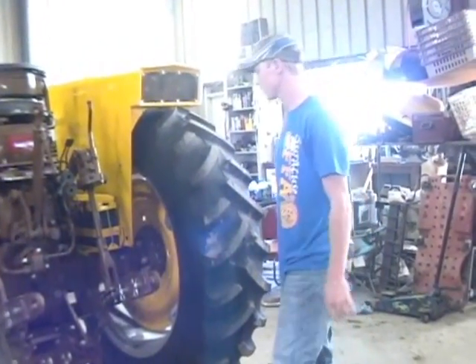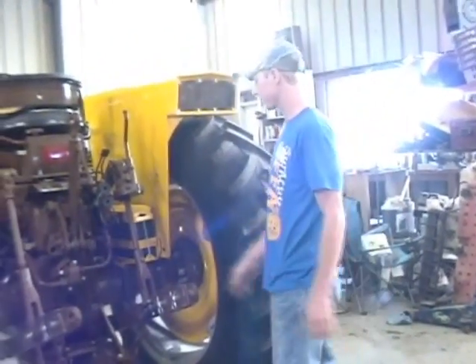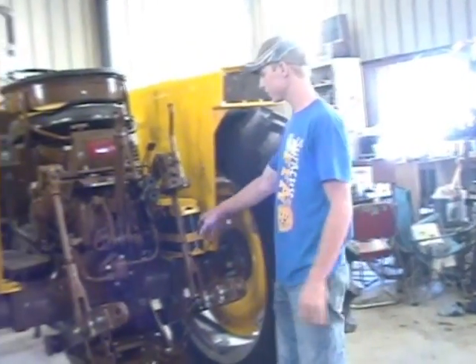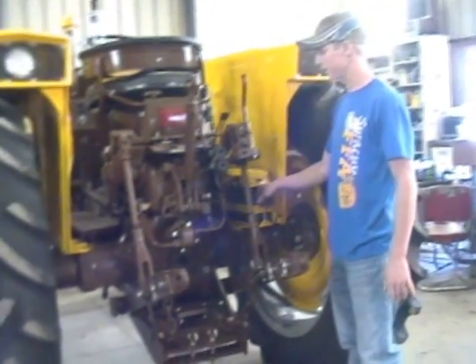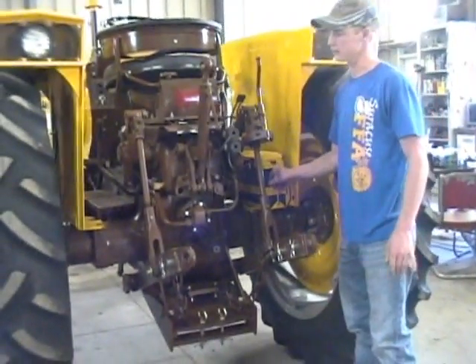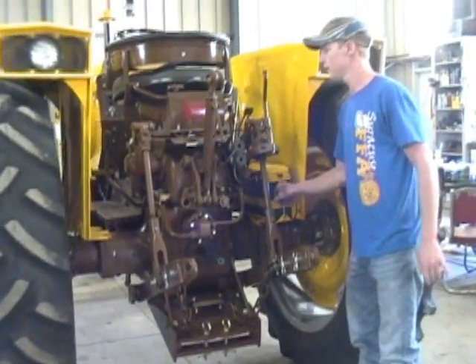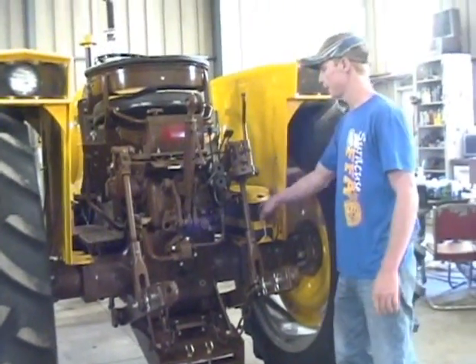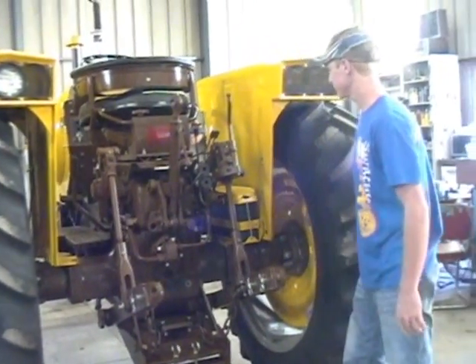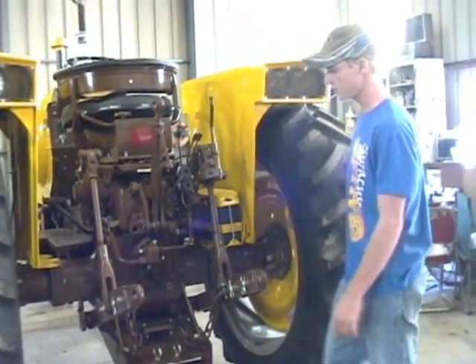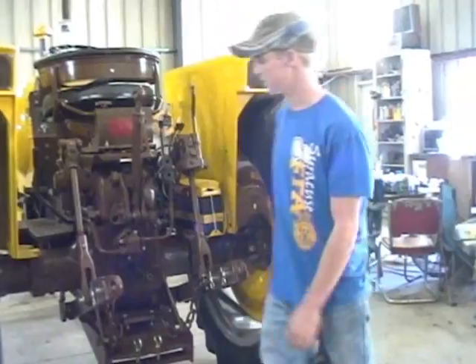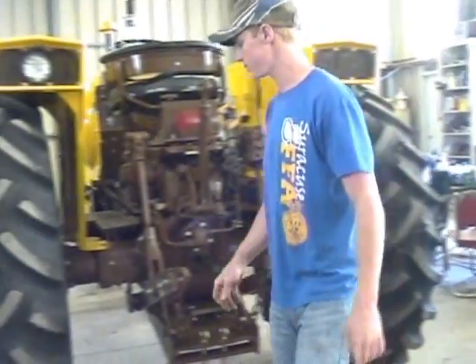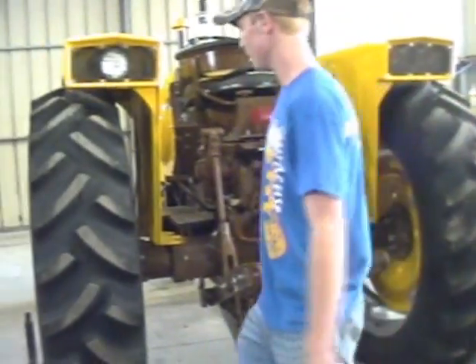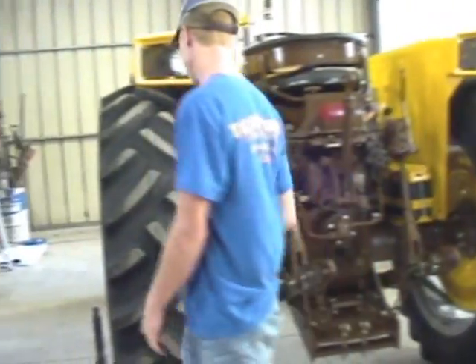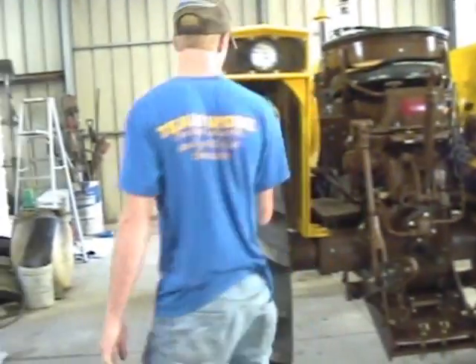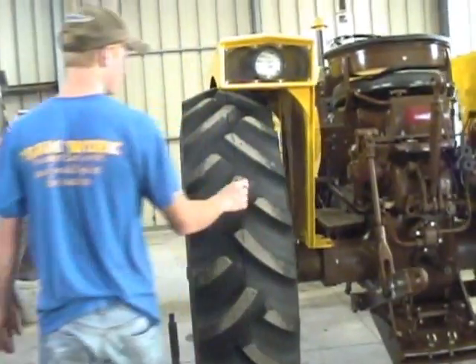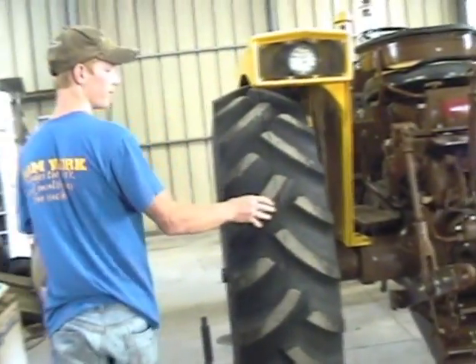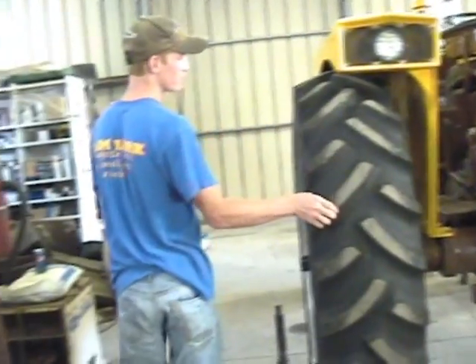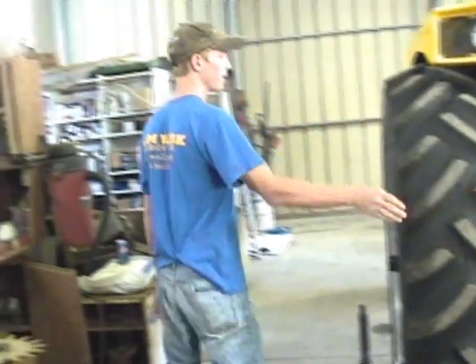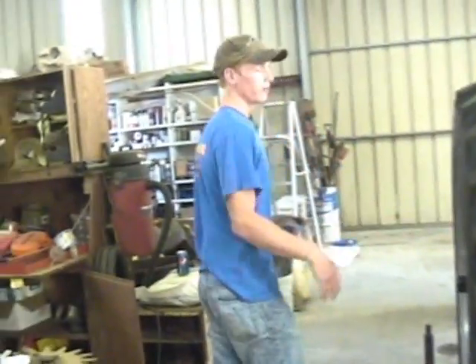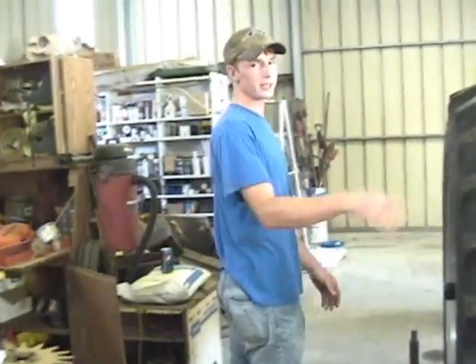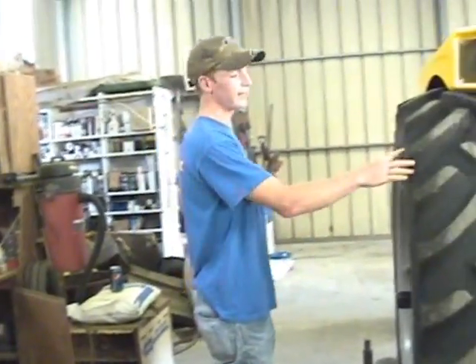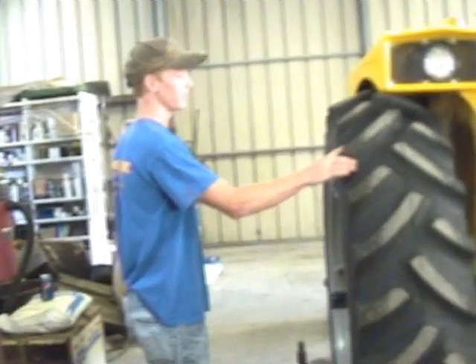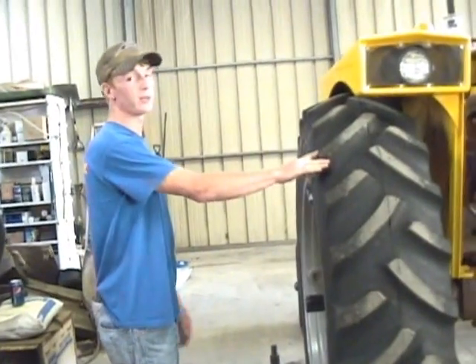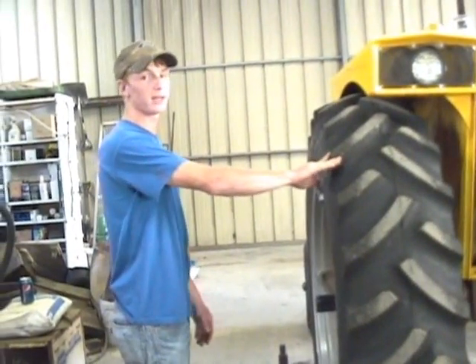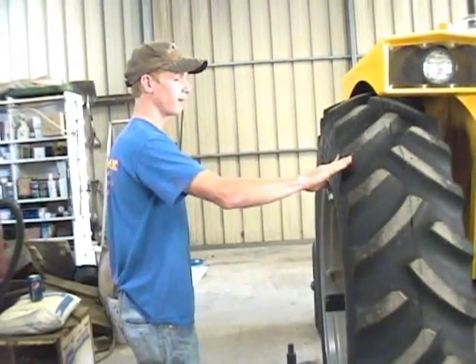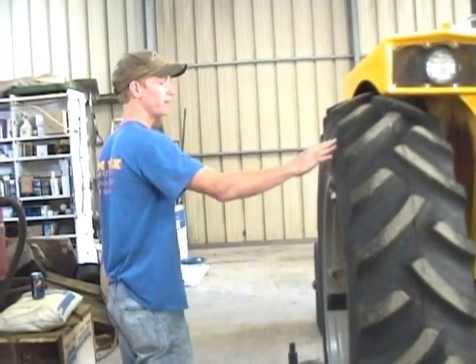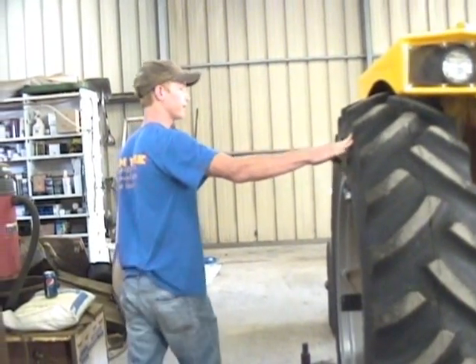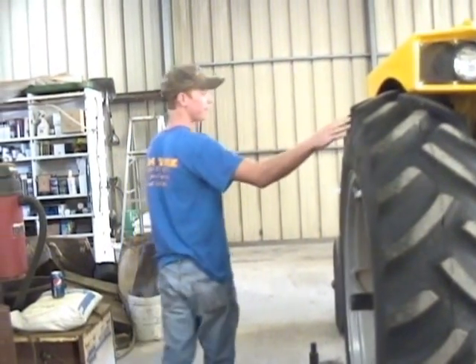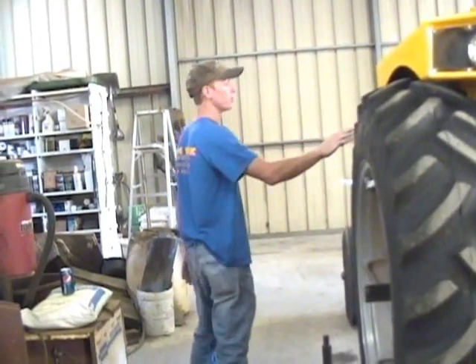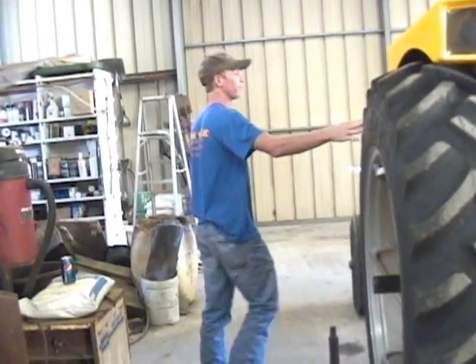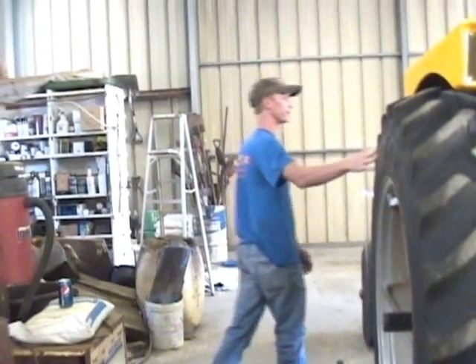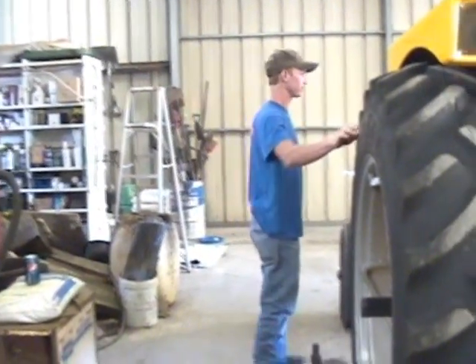We have a brand new battery for a brand new tractor. Now I'll show you what the tractor does when it runs and show you everything that works. The reason we're inside today is because it's really windy outside — it would make for a bad video environment.